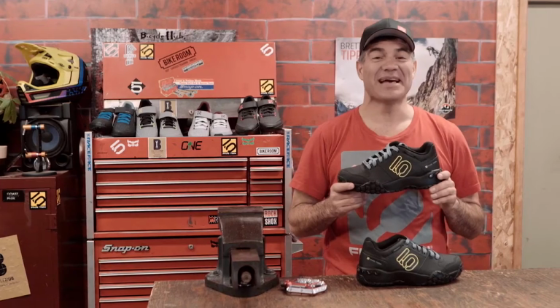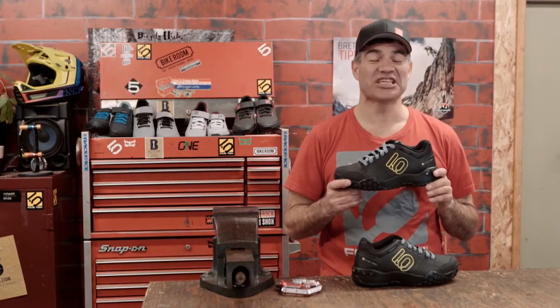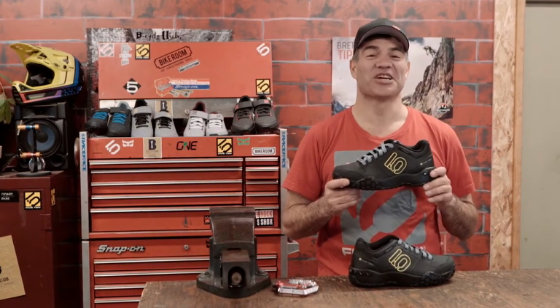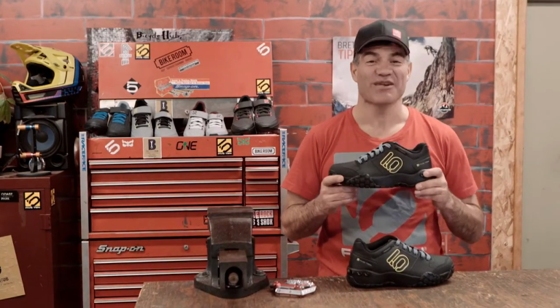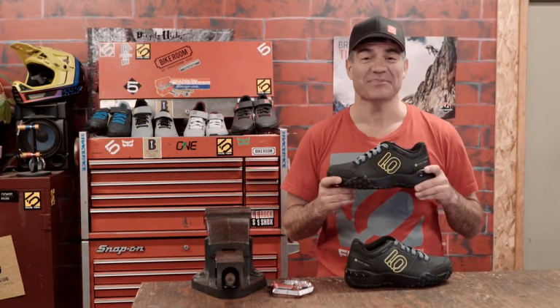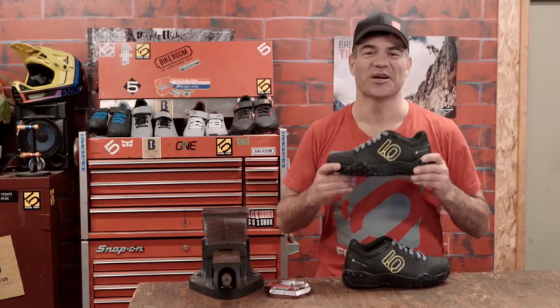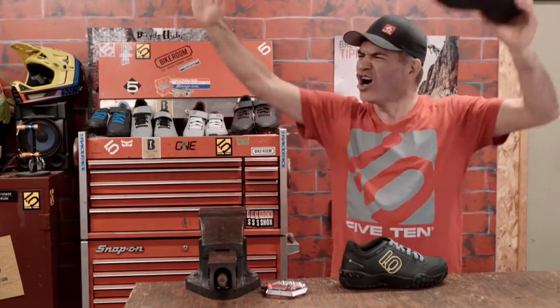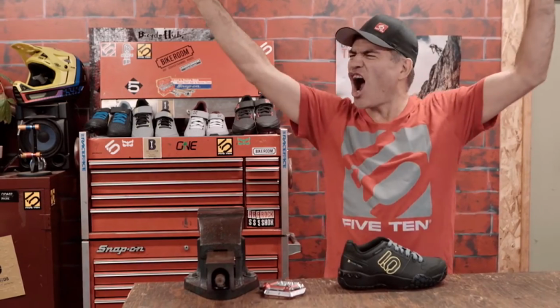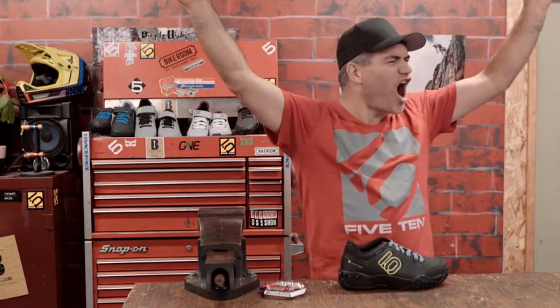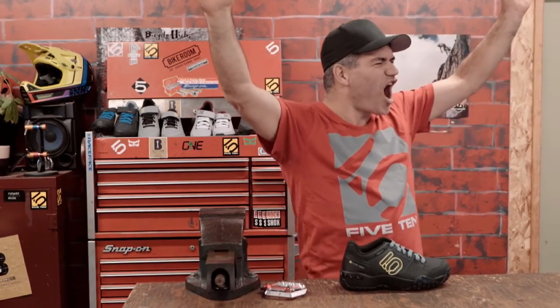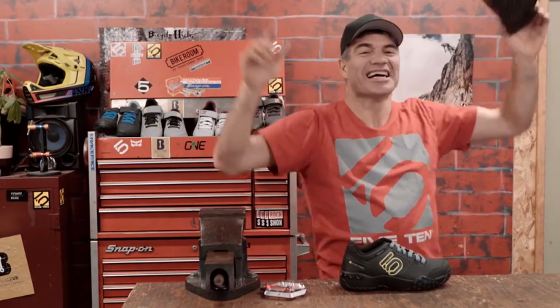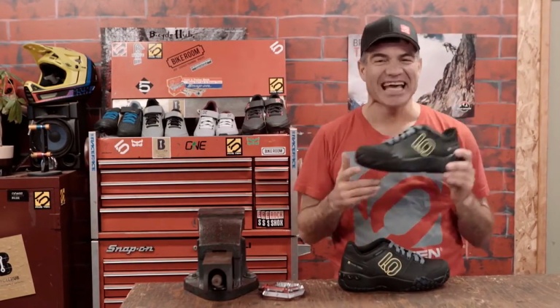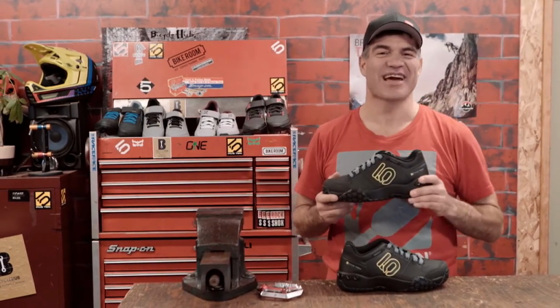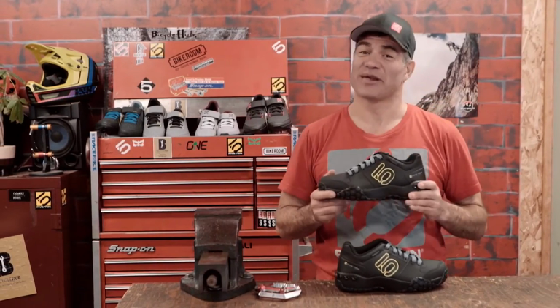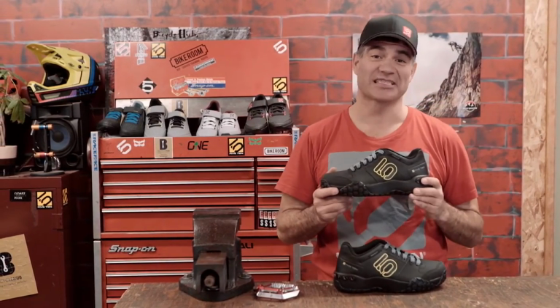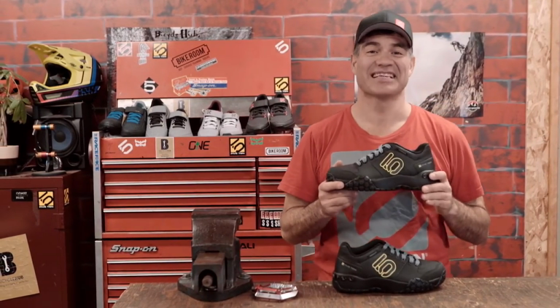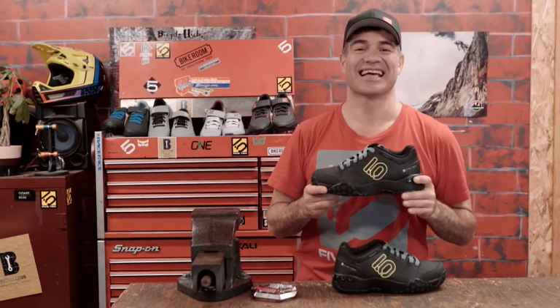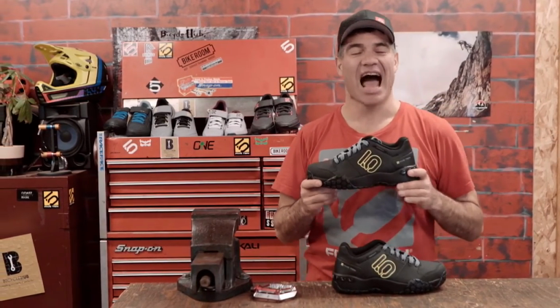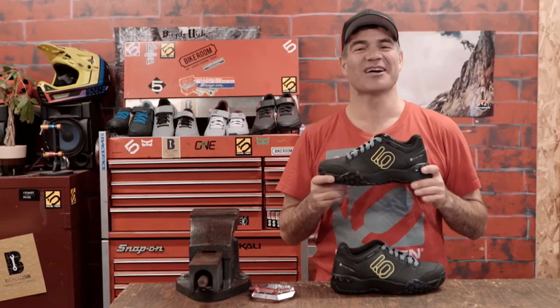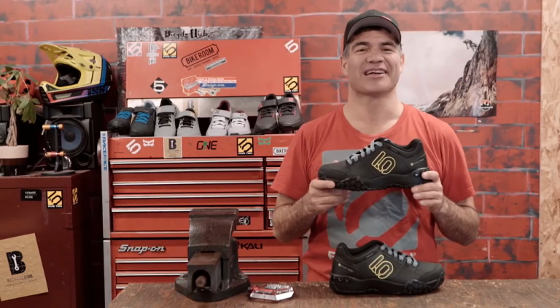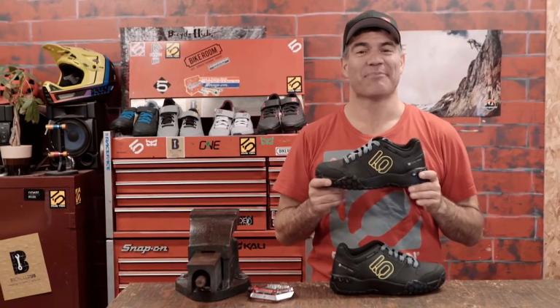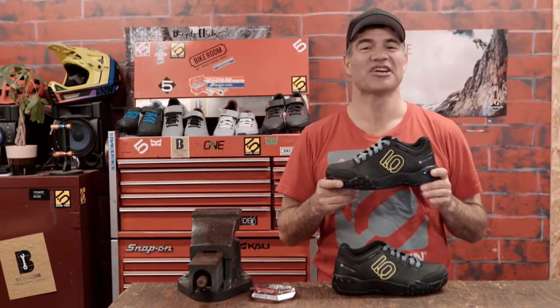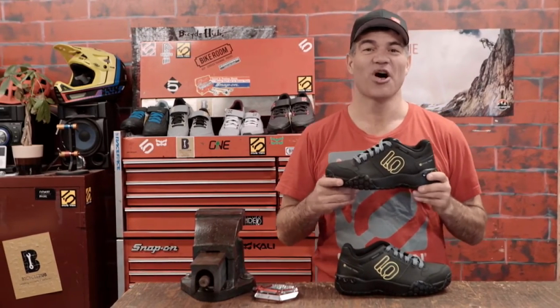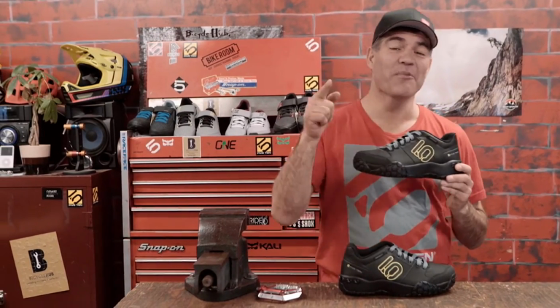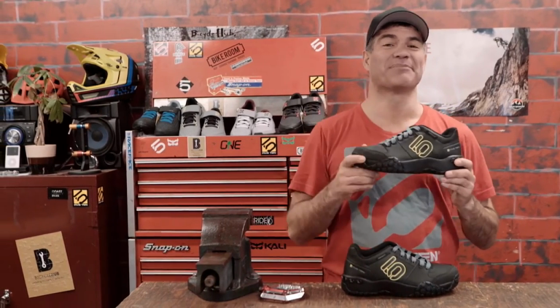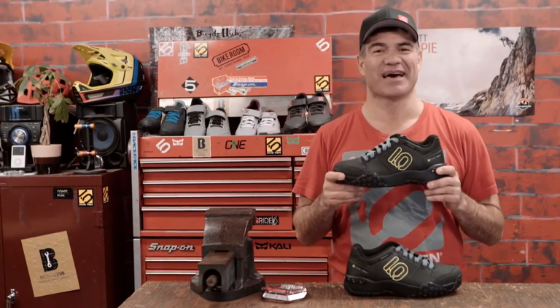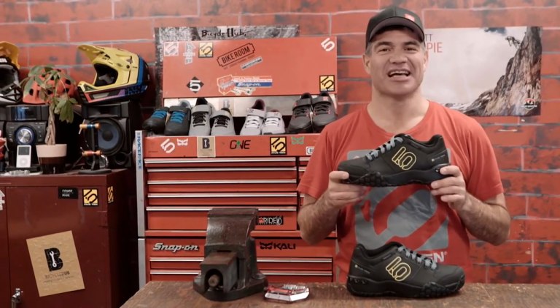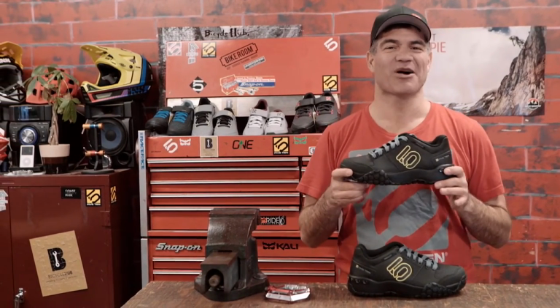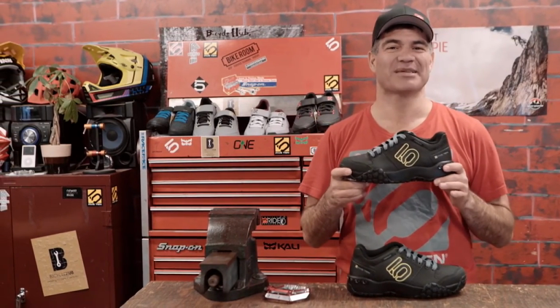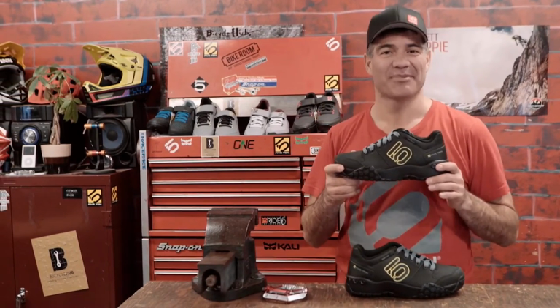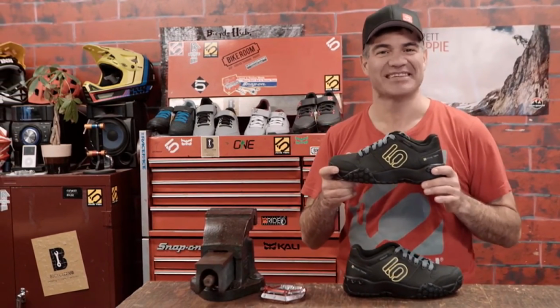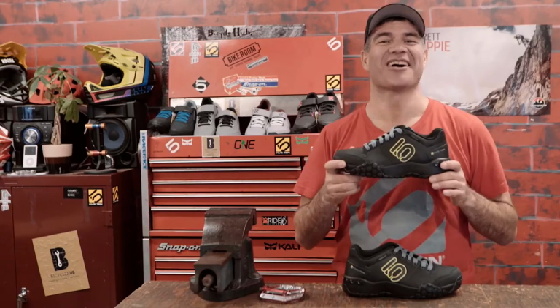Basically, this shoe is good for crowding at the podium, slaying the terrain regardless of the conditions, hours-long comfort, and pristine control without being clipped into the pedal. Check them out at www.510.com.